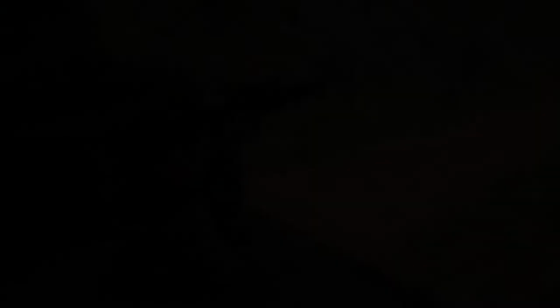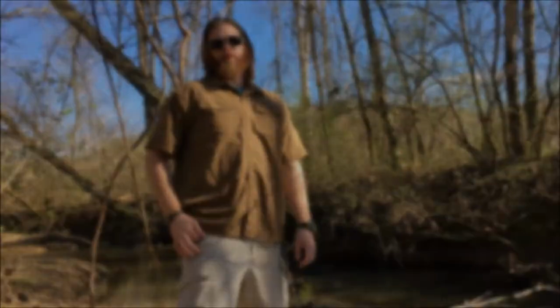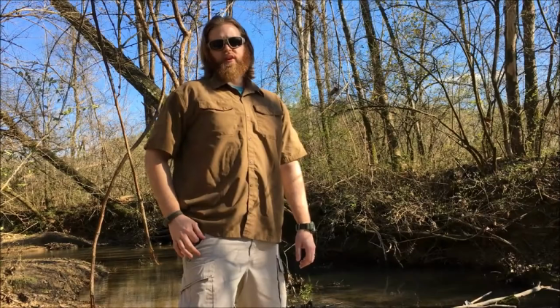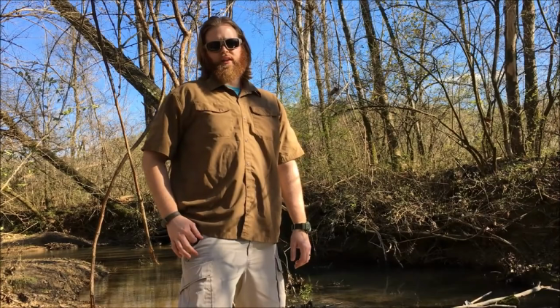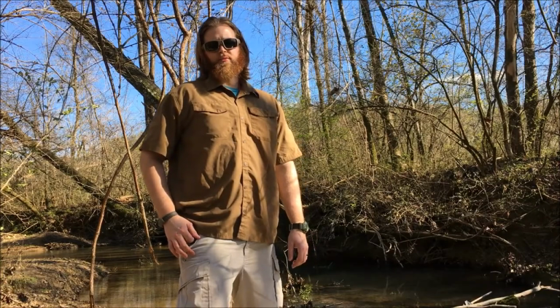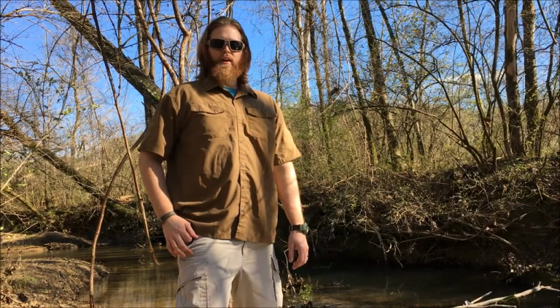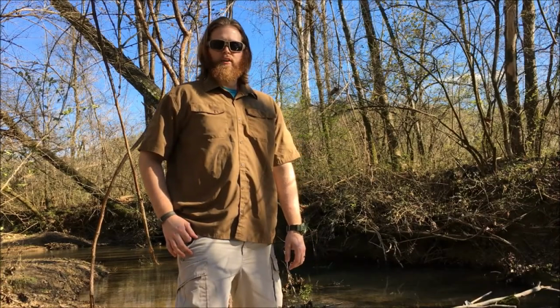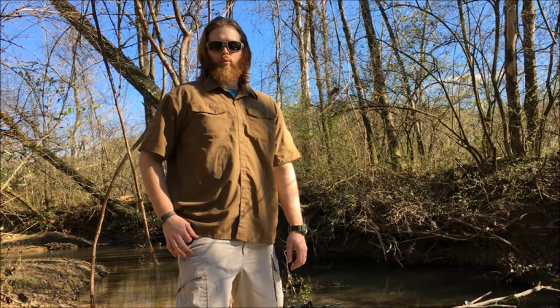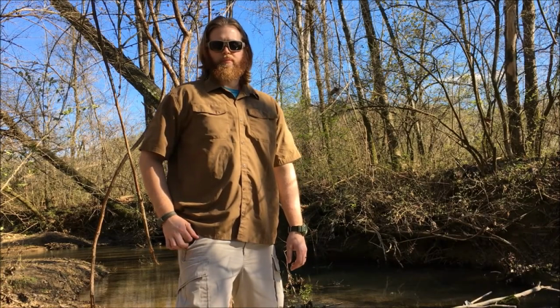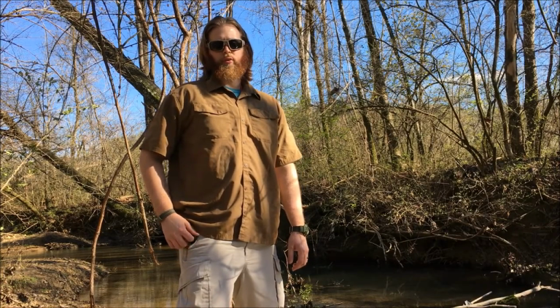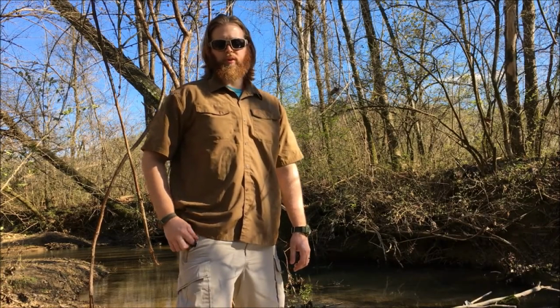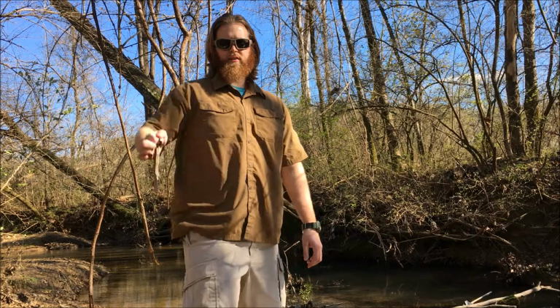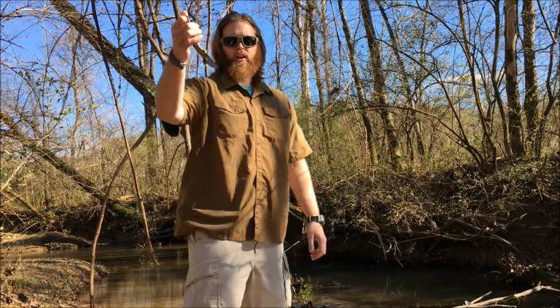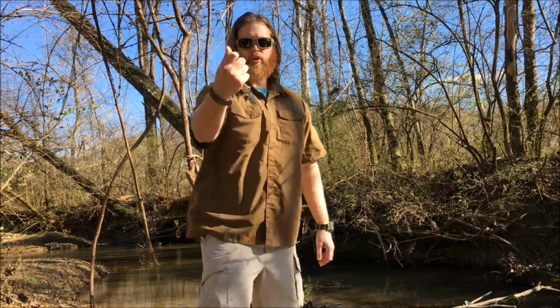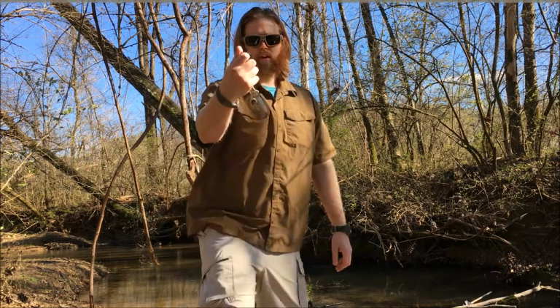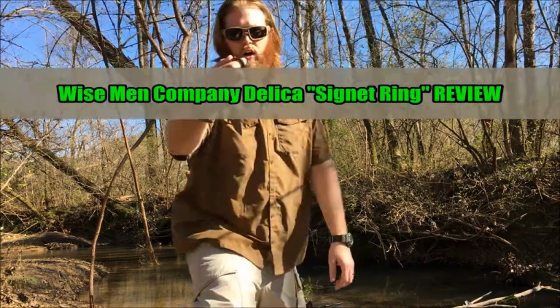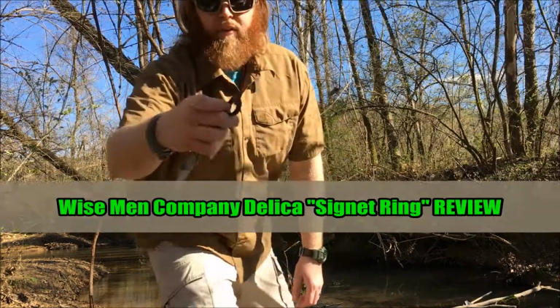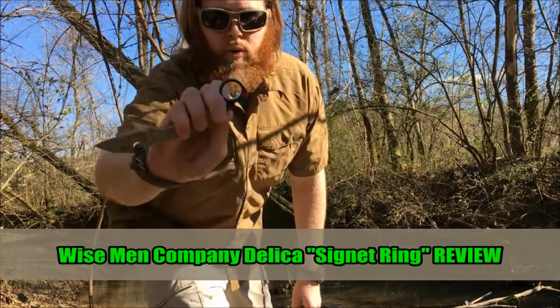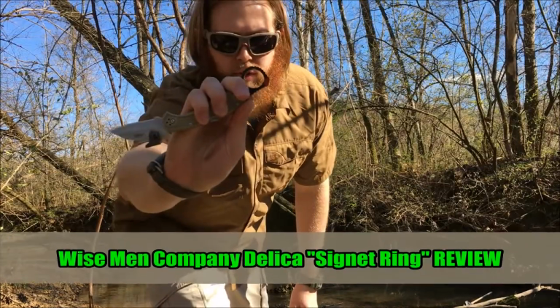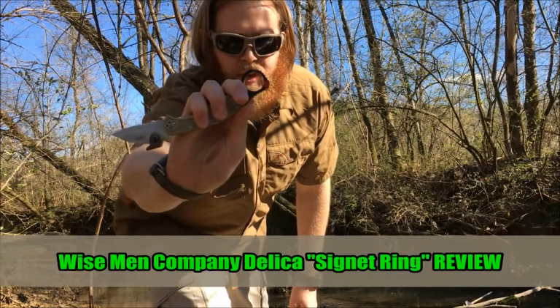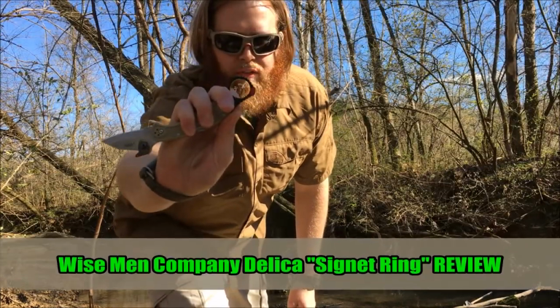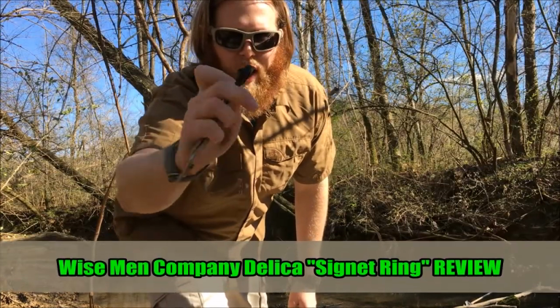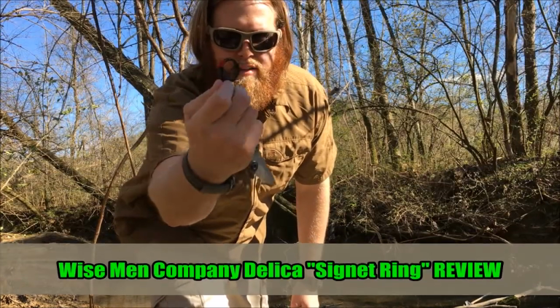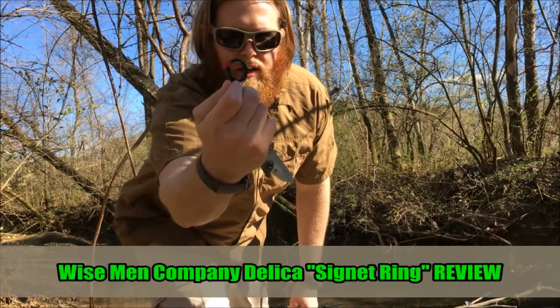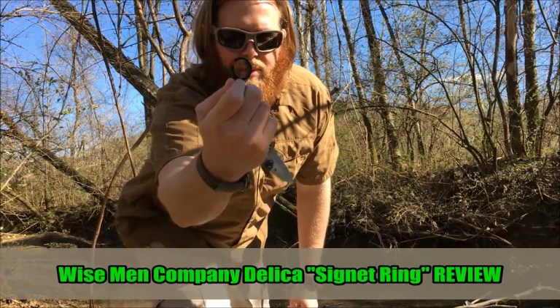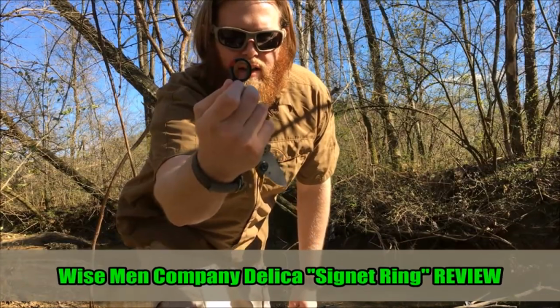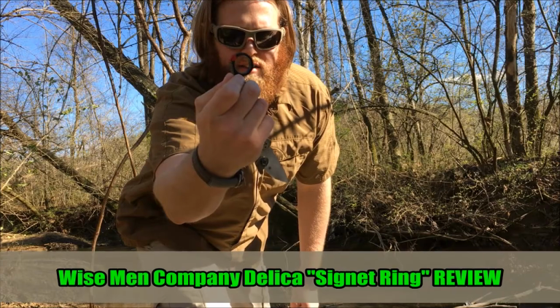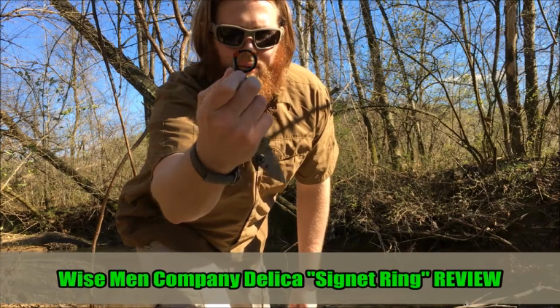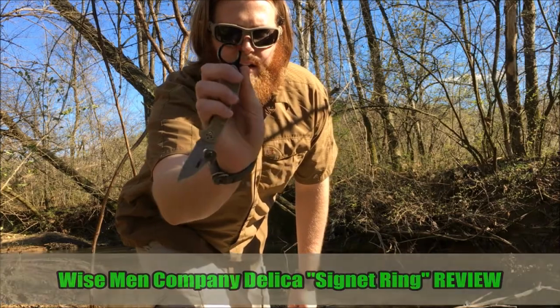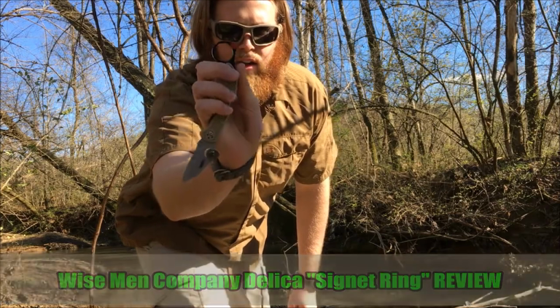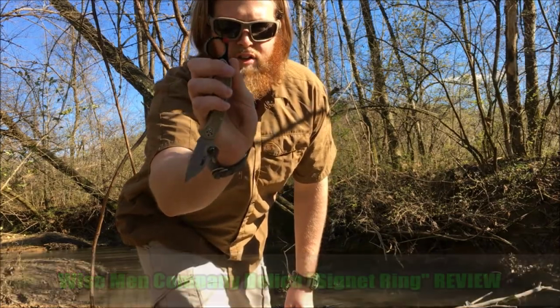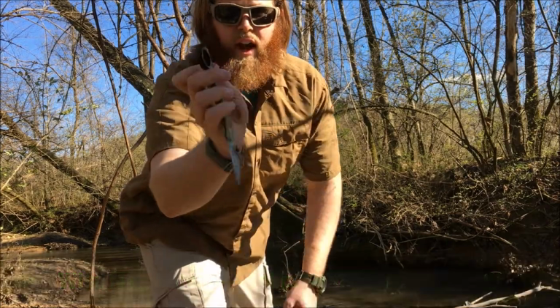Hello viewers and friends out there, it's Mr. Leonidas. I hope you're doing well — please join me on my video review of the Wise Man Company Signet Ring. Let's check it out.